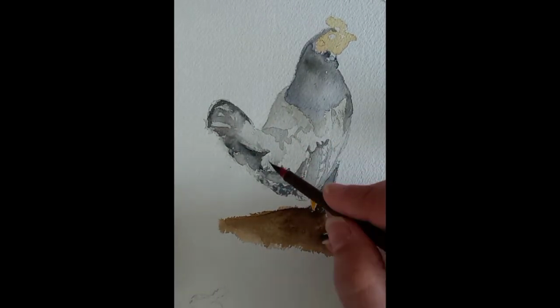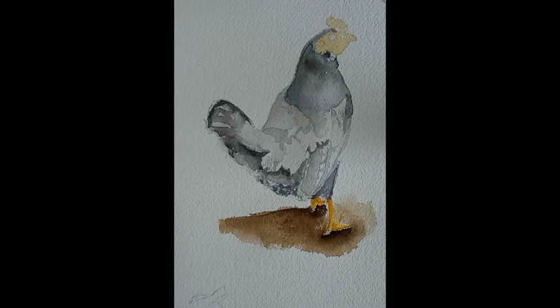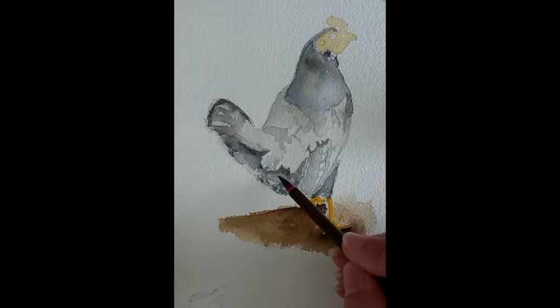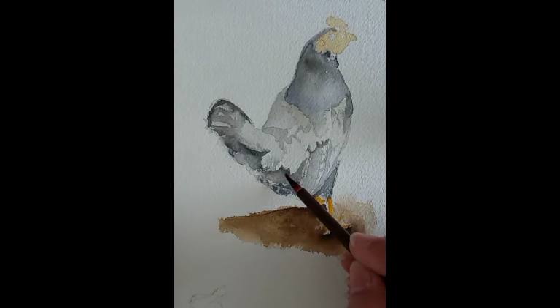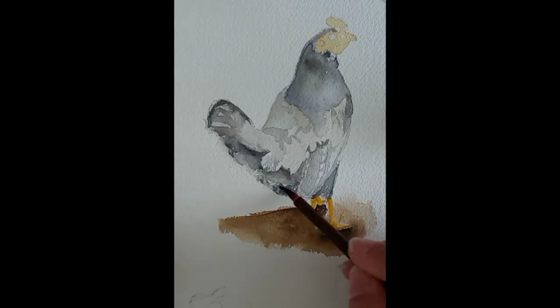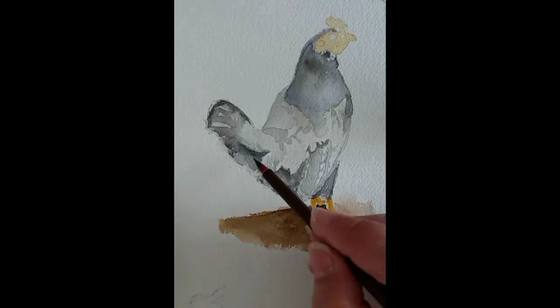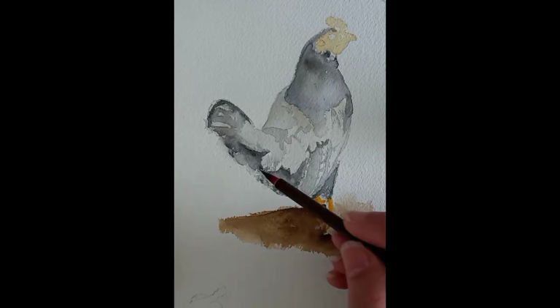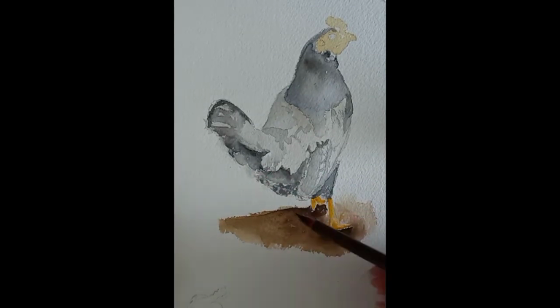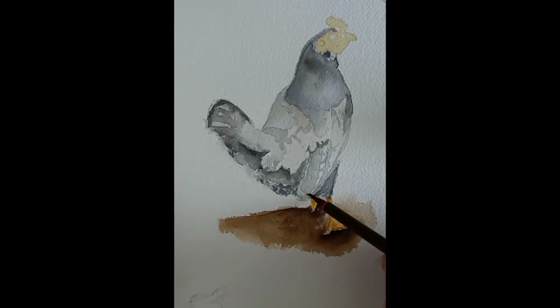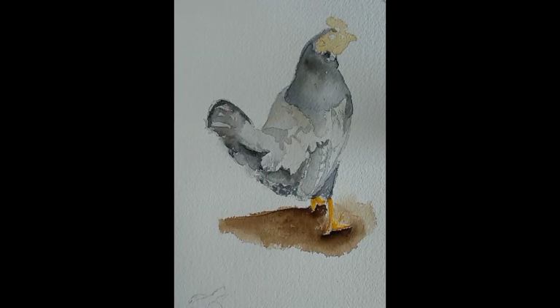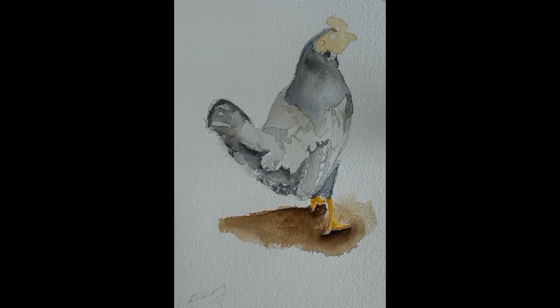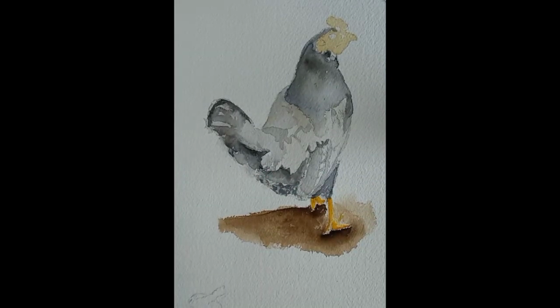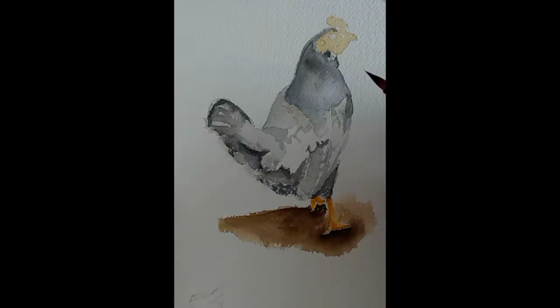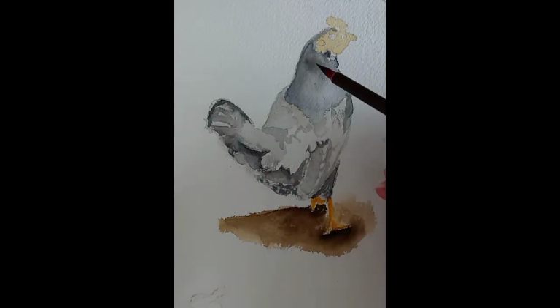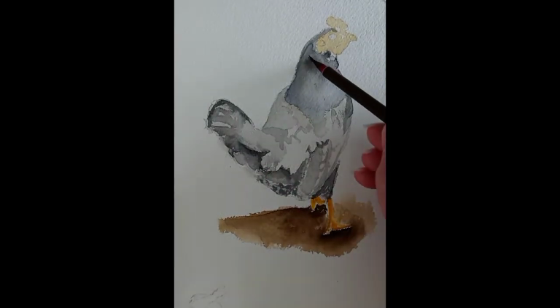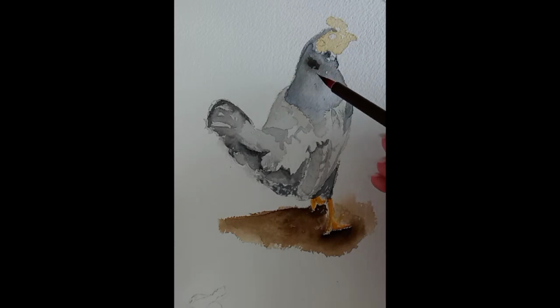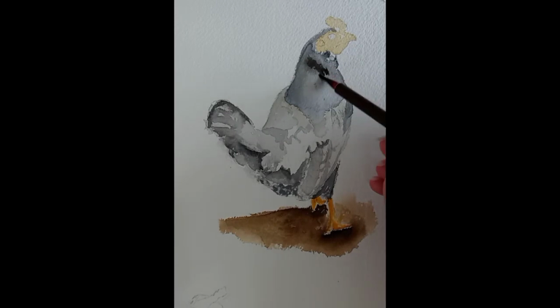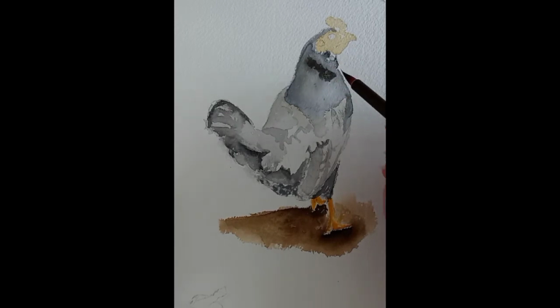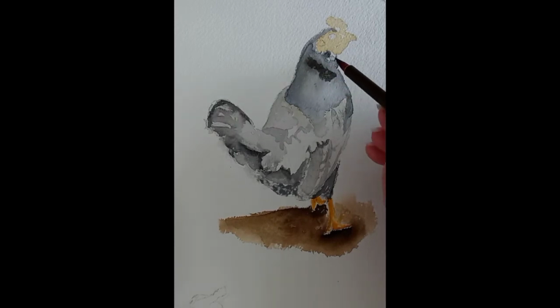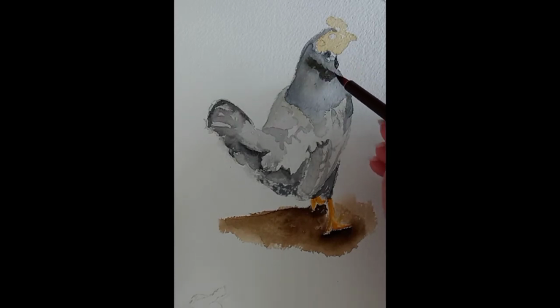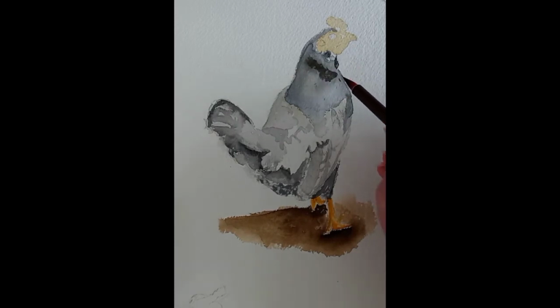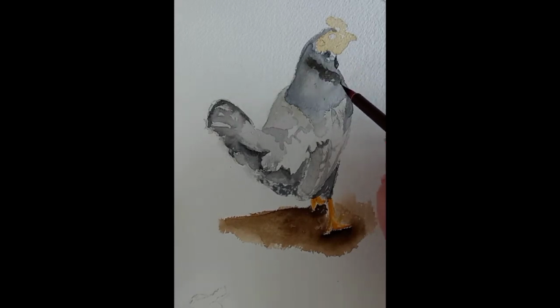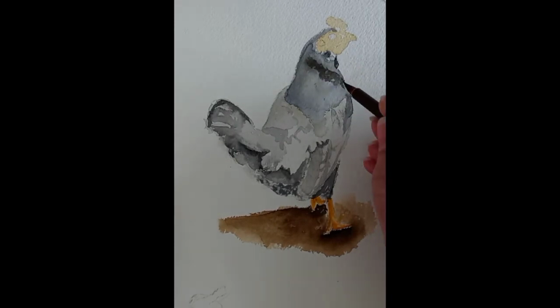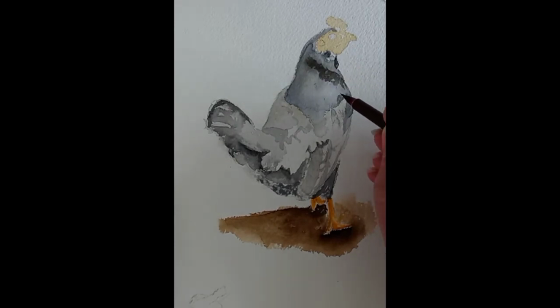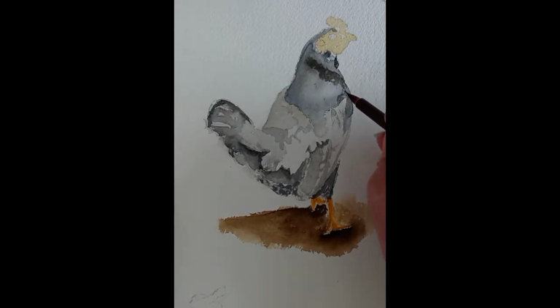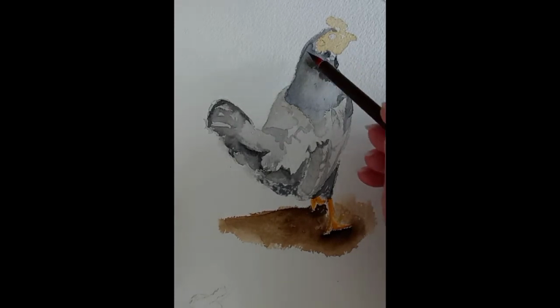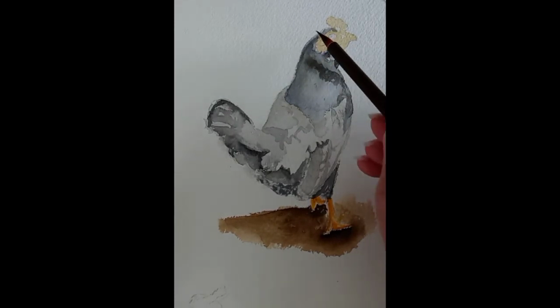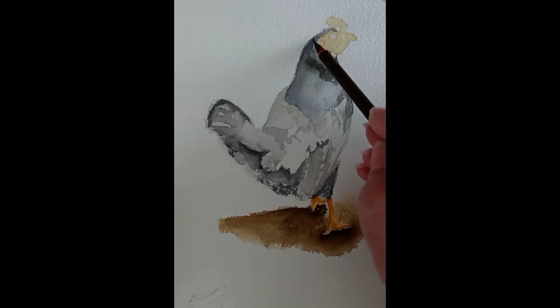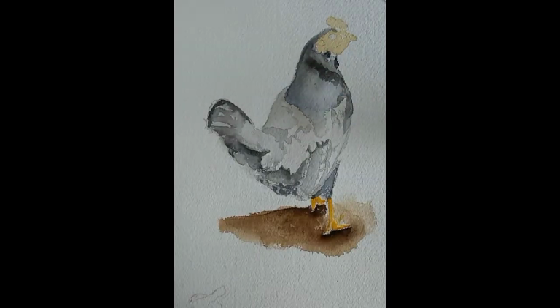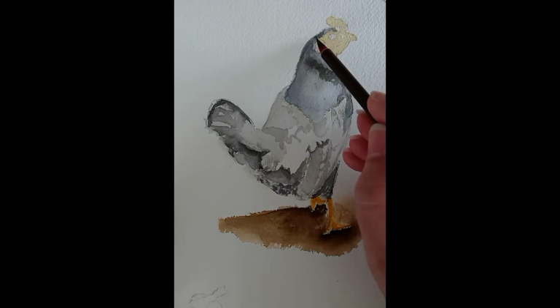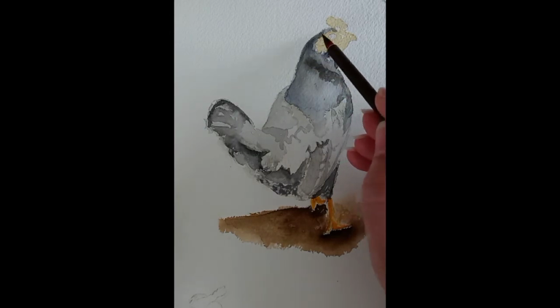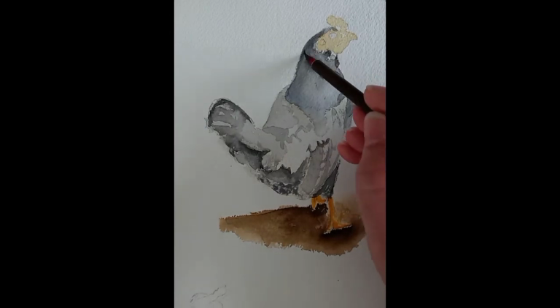While my feathers dry, I go ahead and move on to the upper part of the body of the chicken and start contrasting even more the colors and the shadows of the feathers at the top.